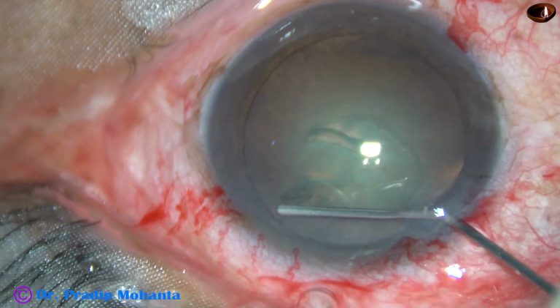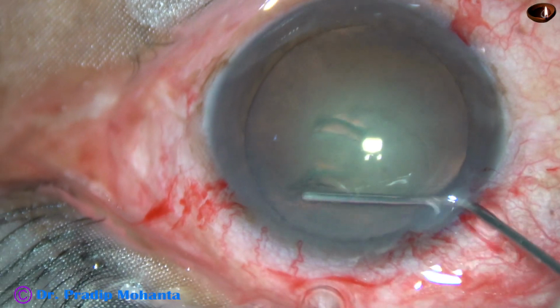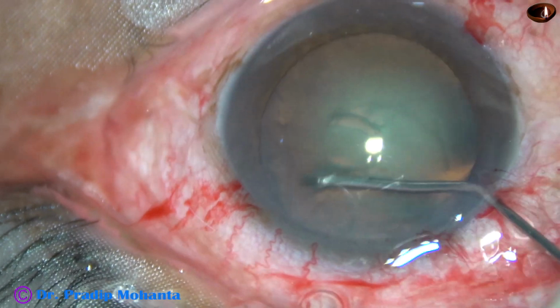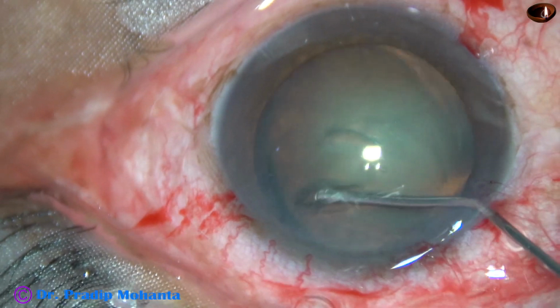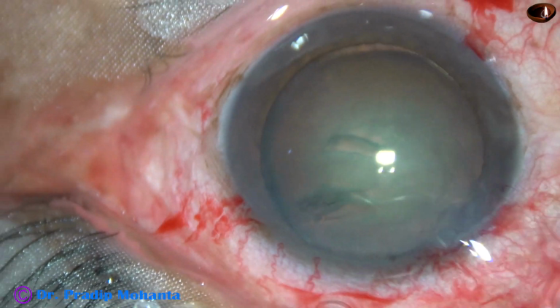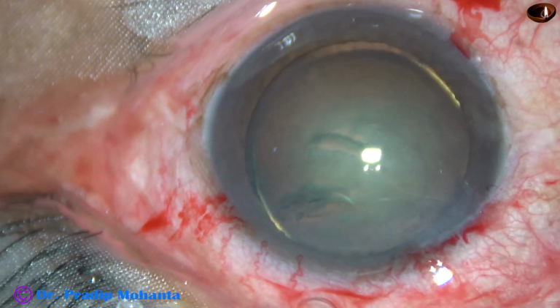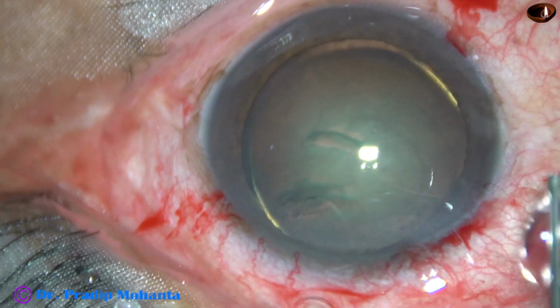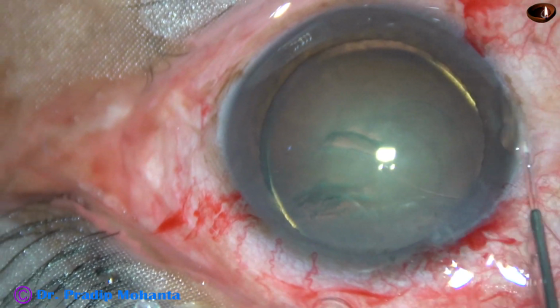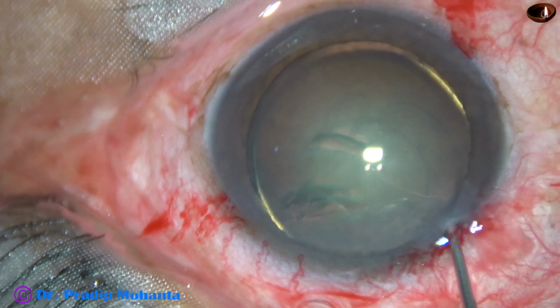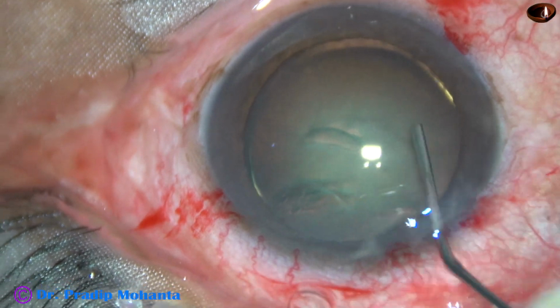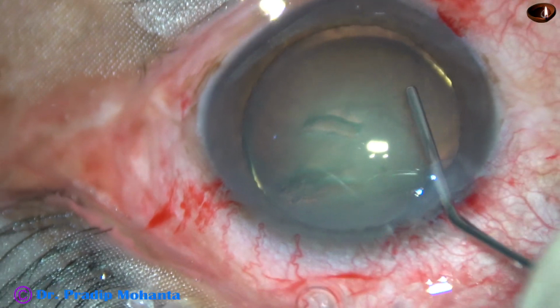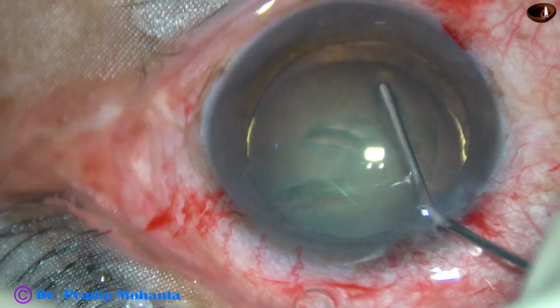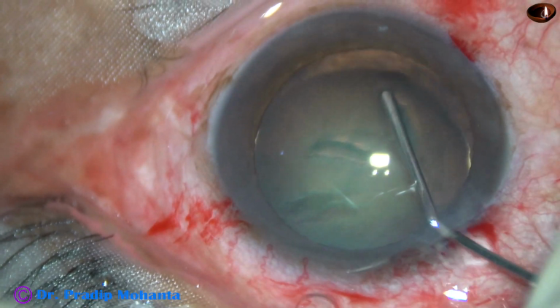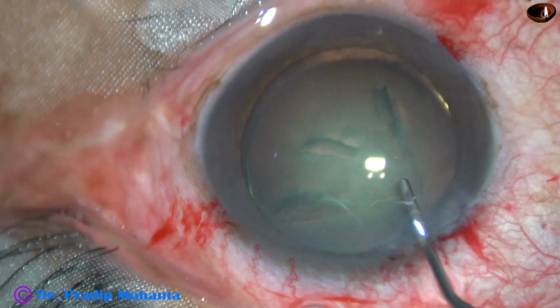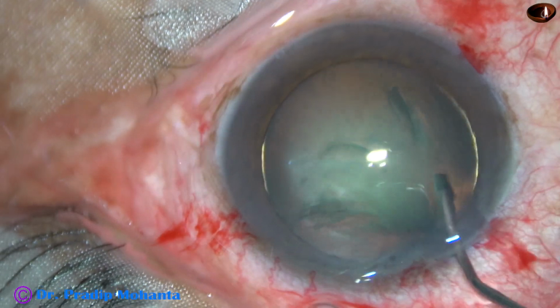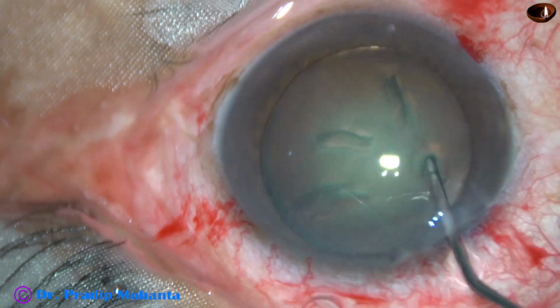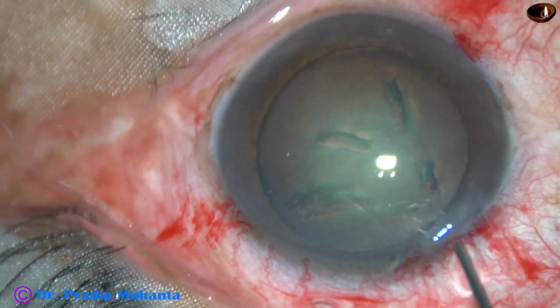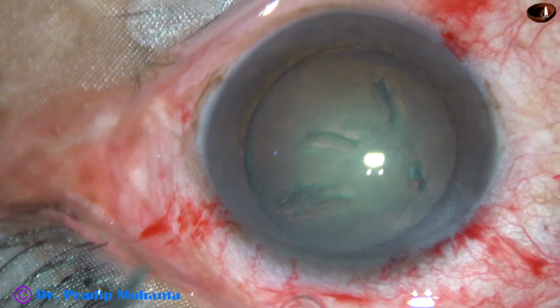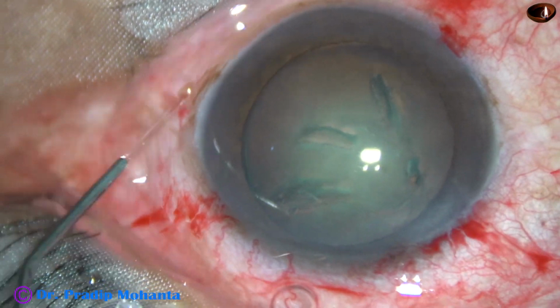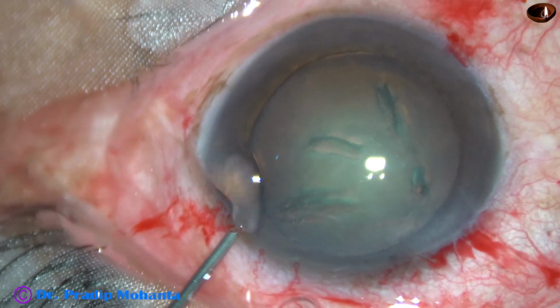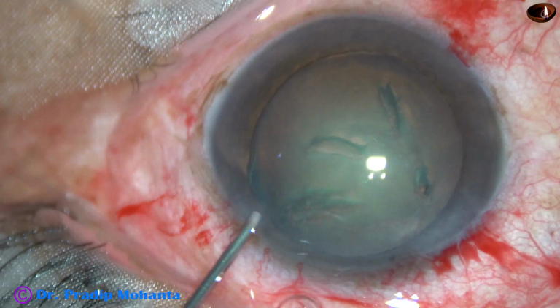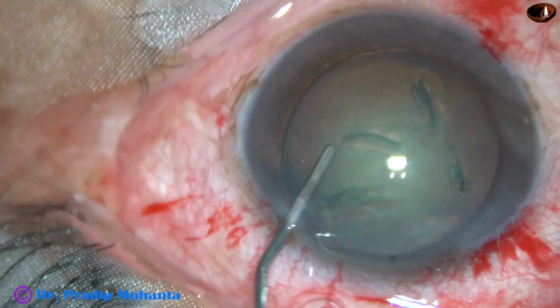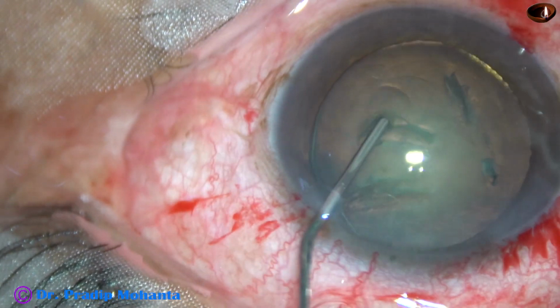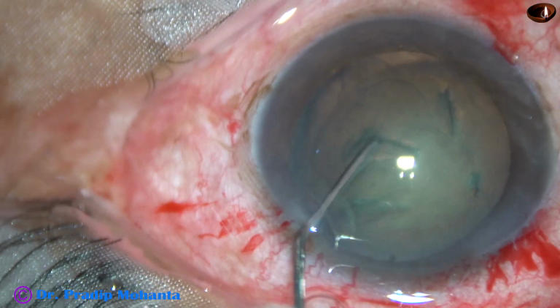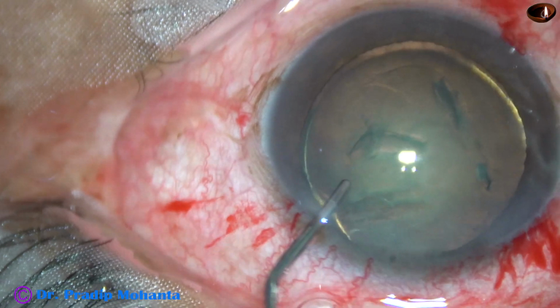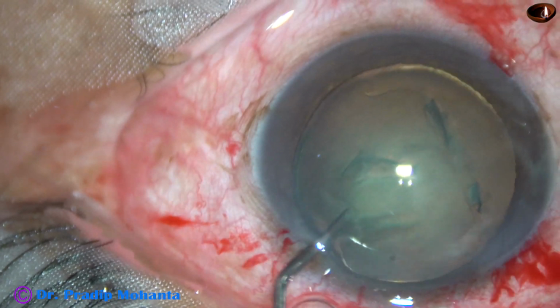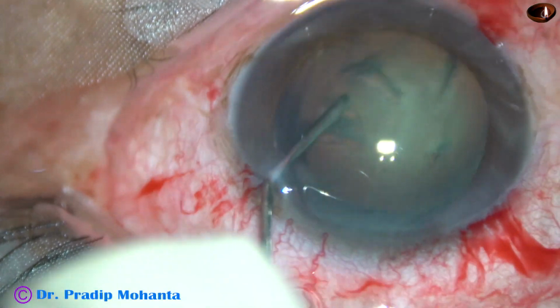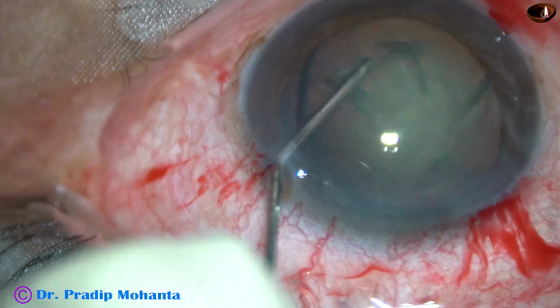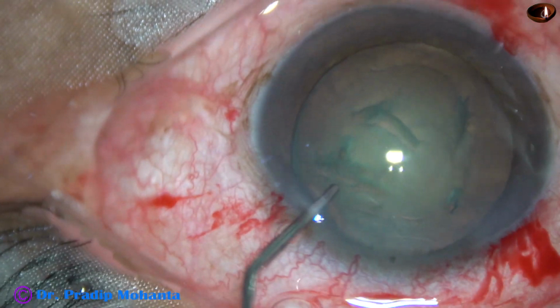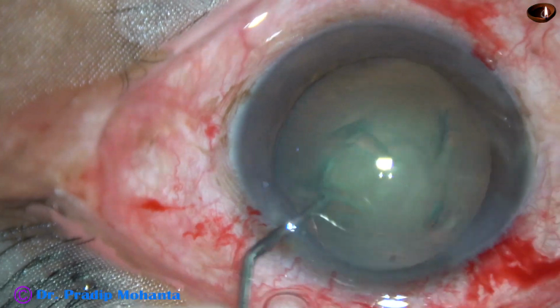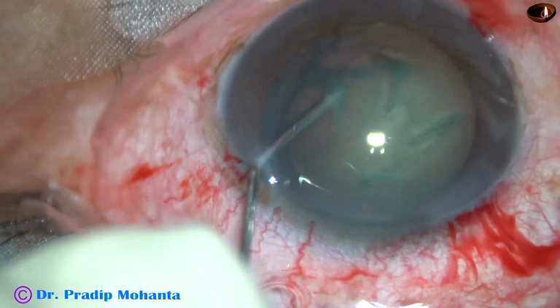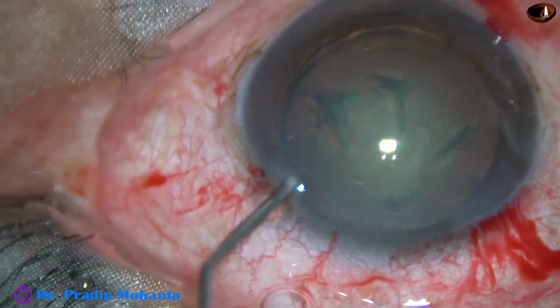Hydrodissection is done. Hydrodelineation is also attempted. And now the nucleus is mobilized.